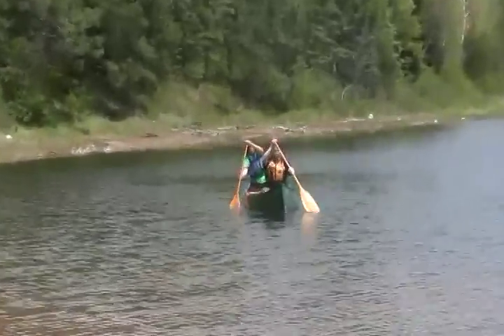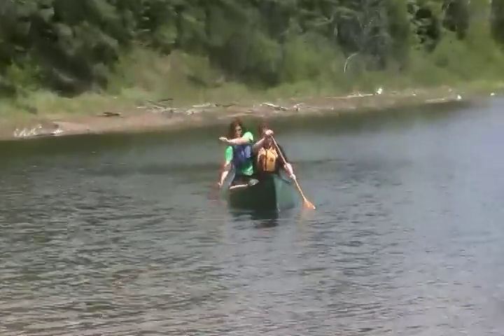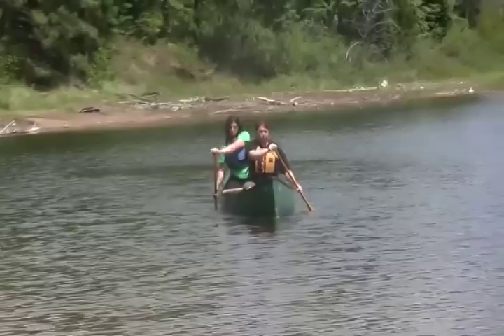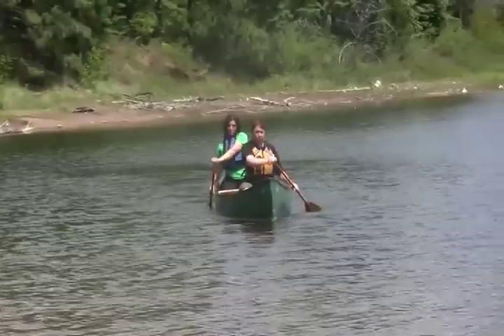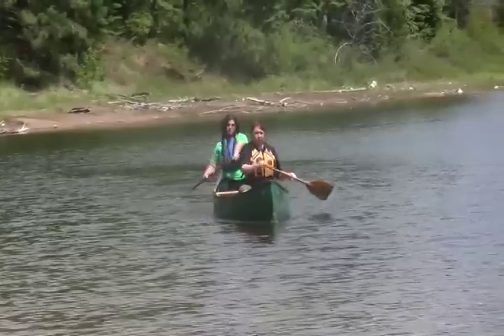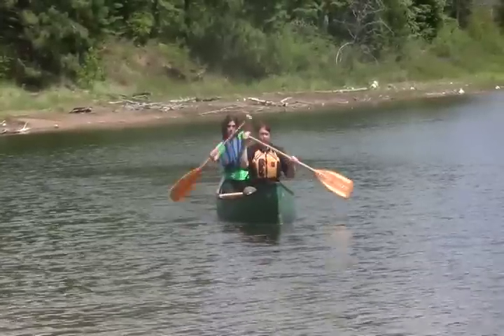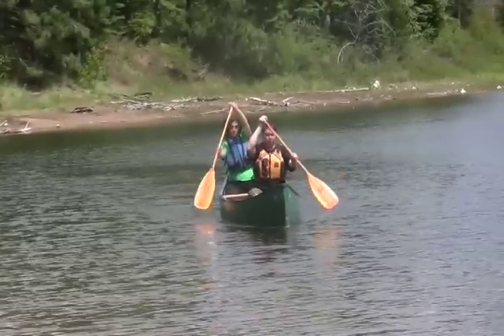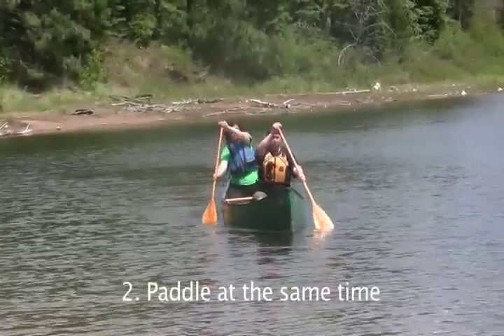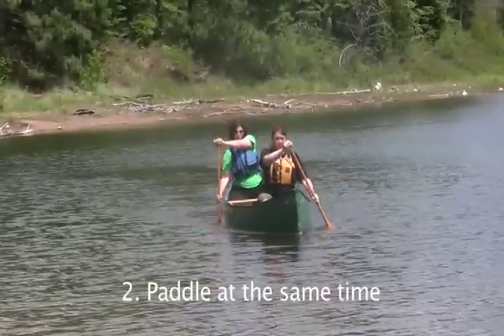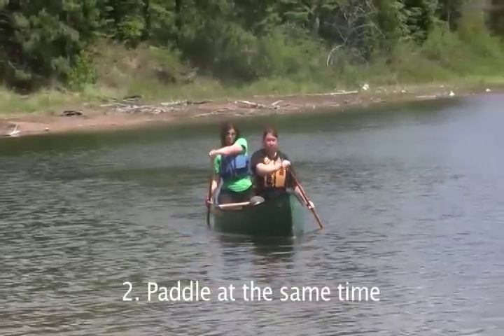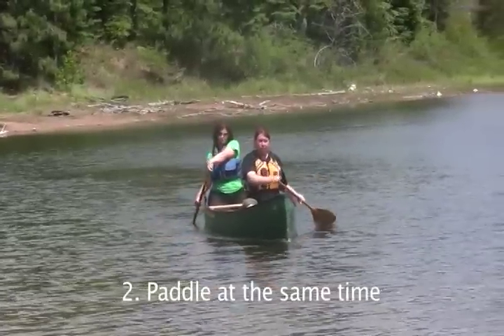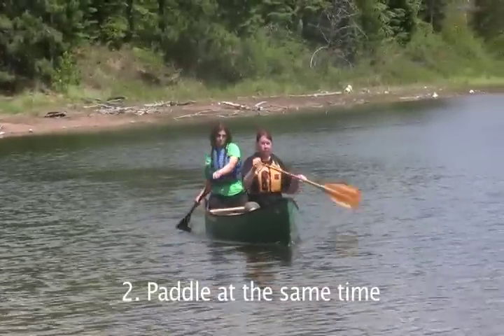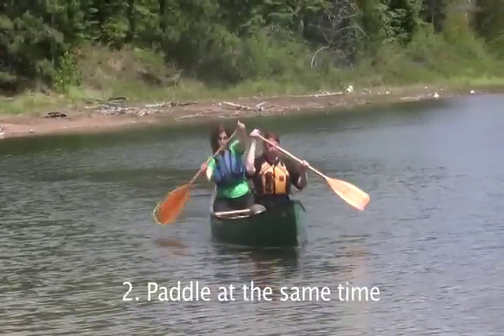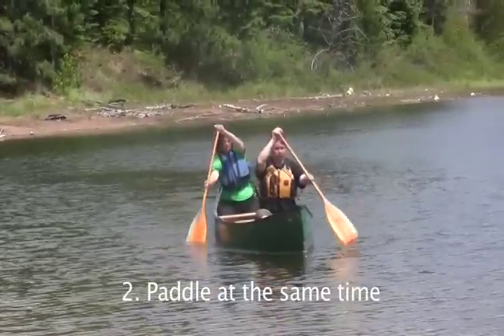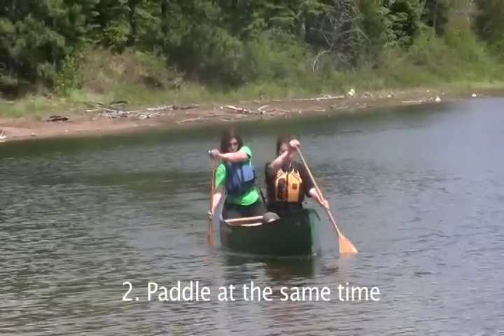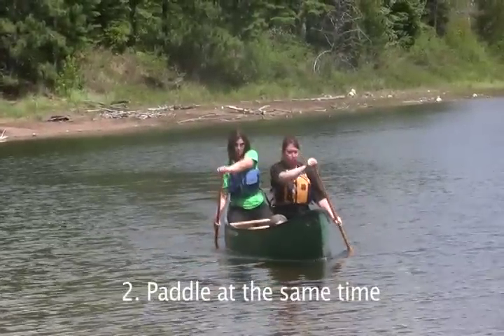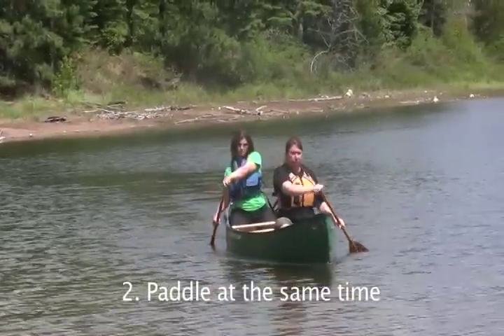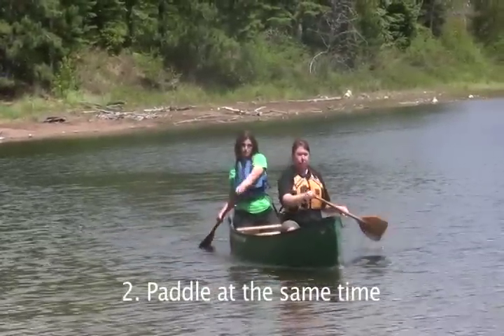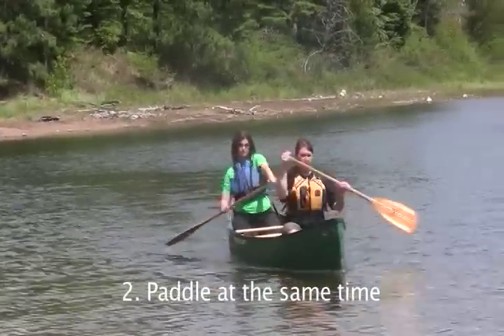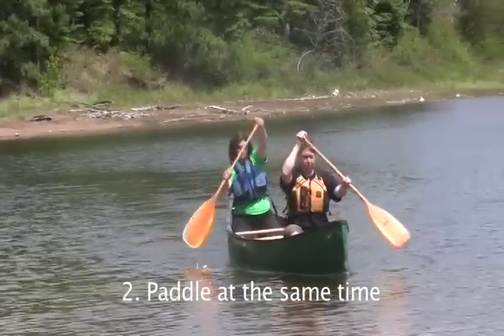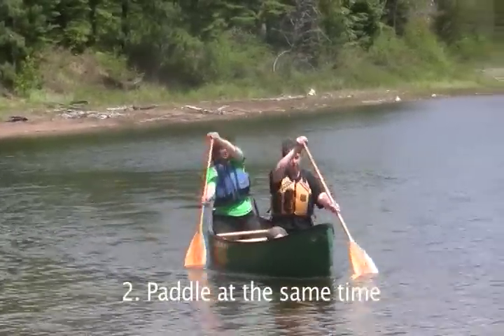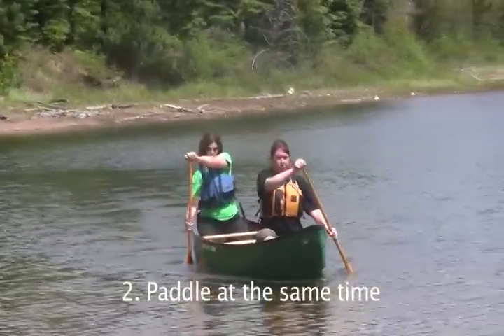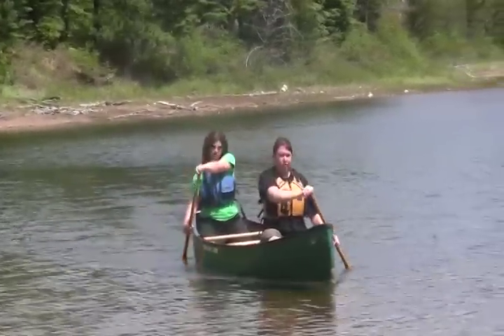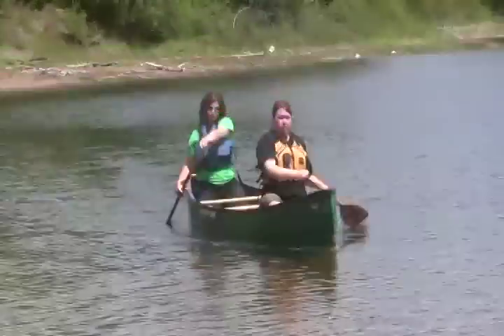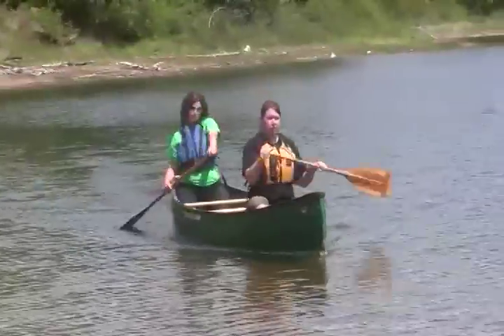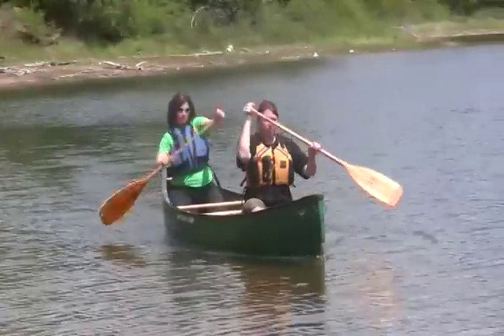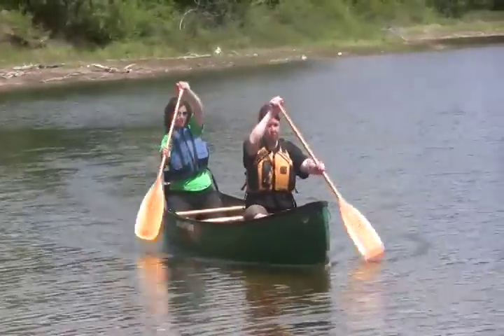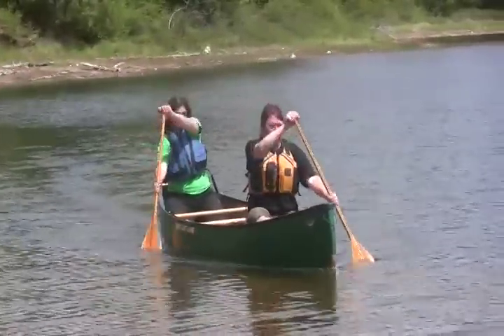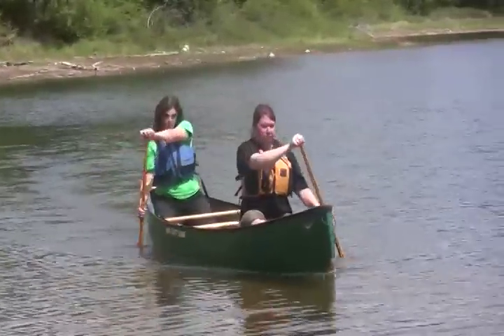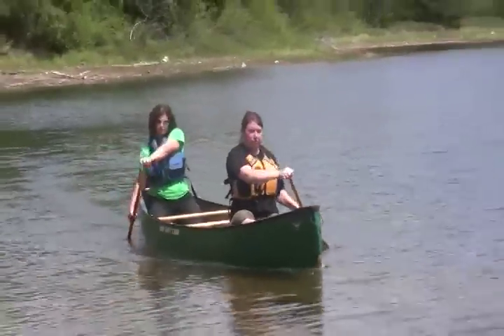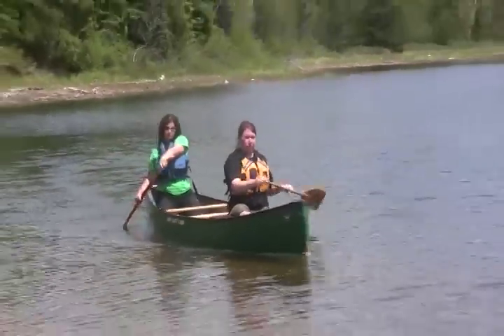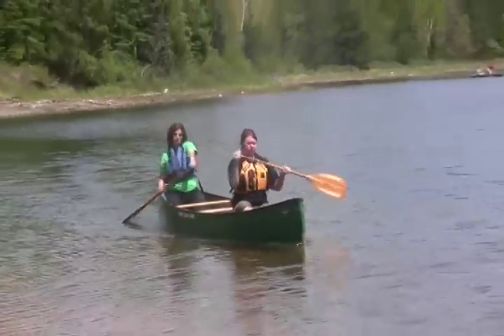You also want to make sure that you're paddling at the same time. The person in the bow is going to set the rhythm, and it's the job of the person in the stern to paddle at the same time as the bow.